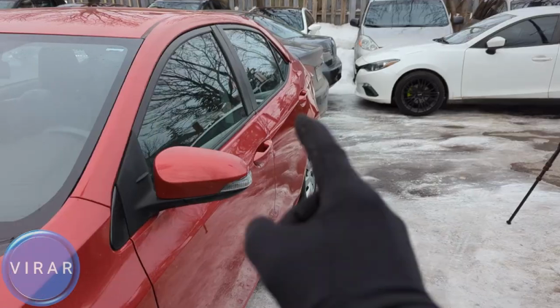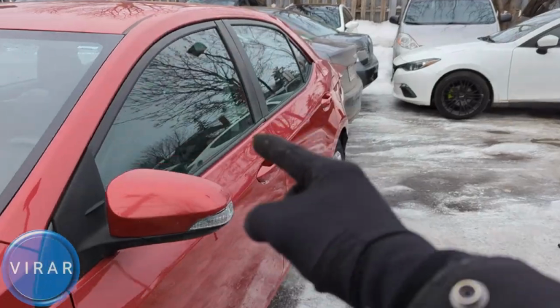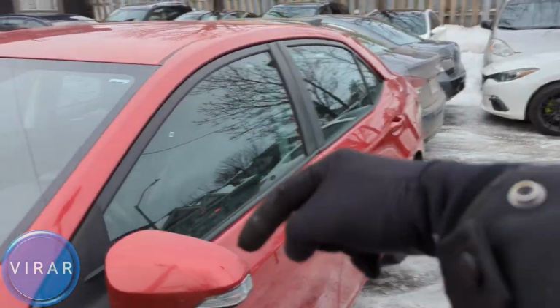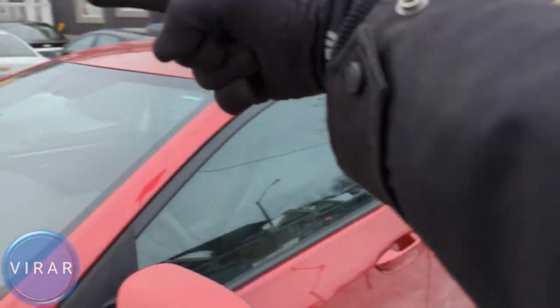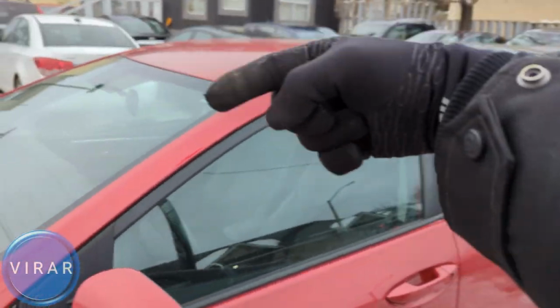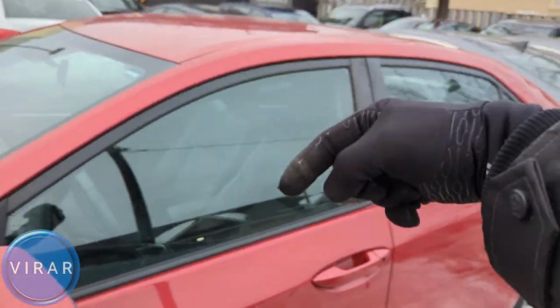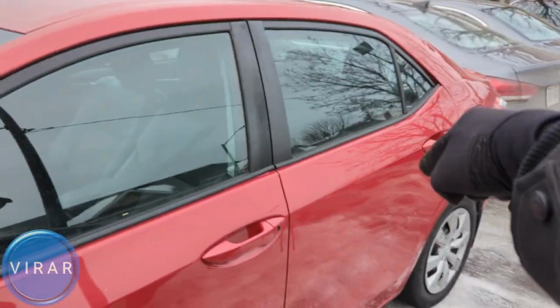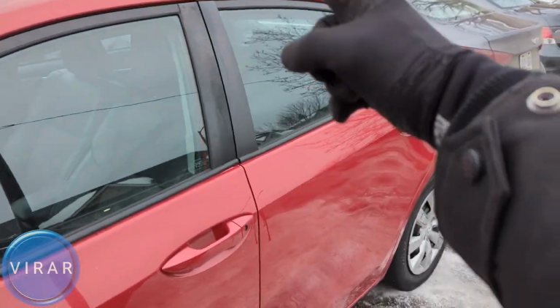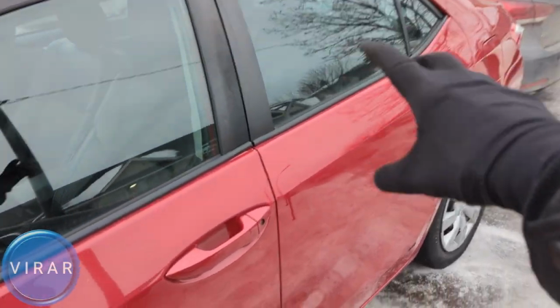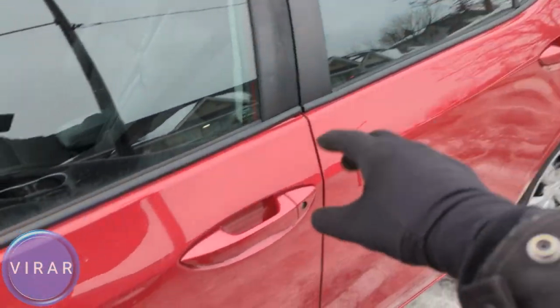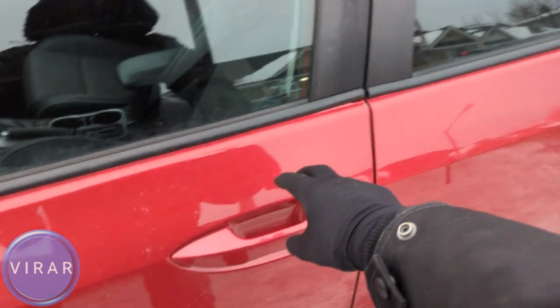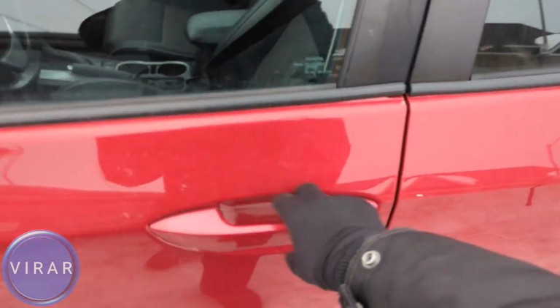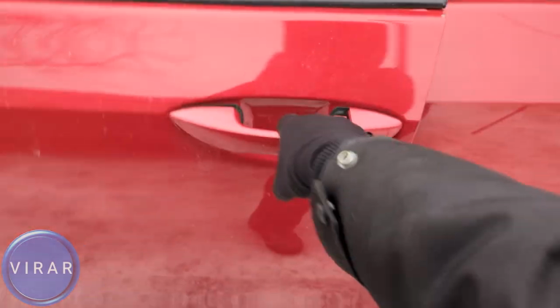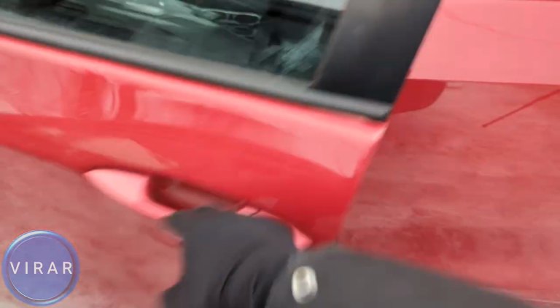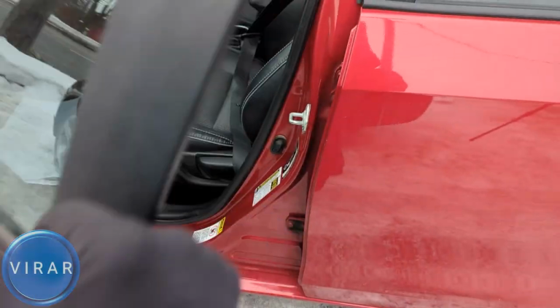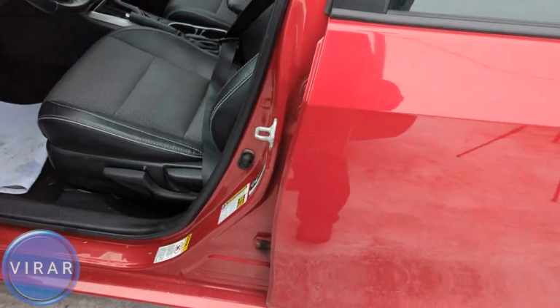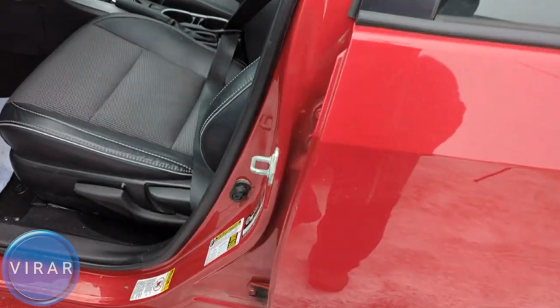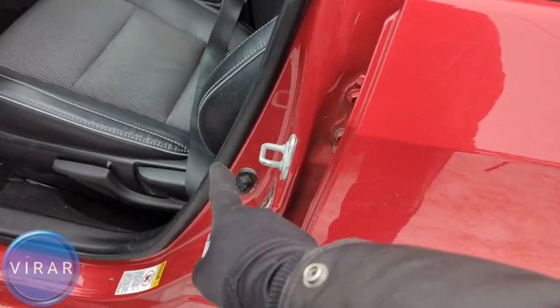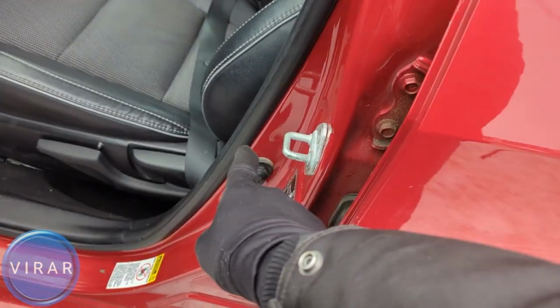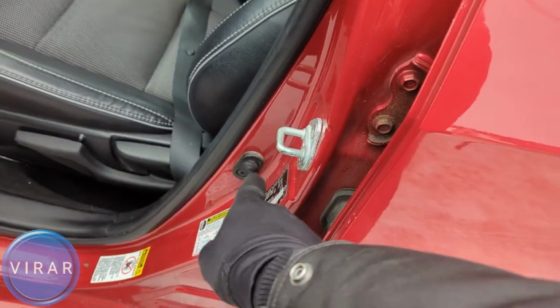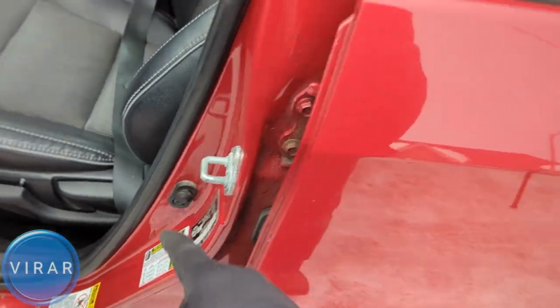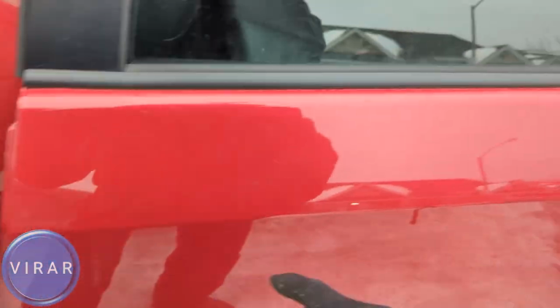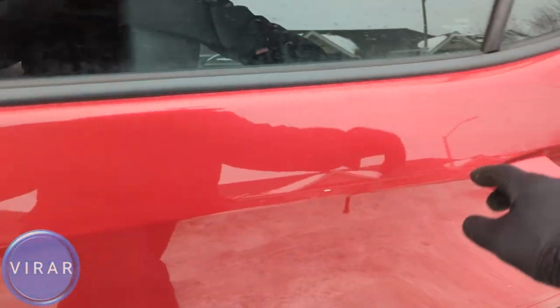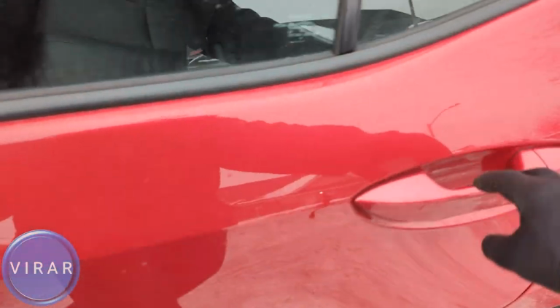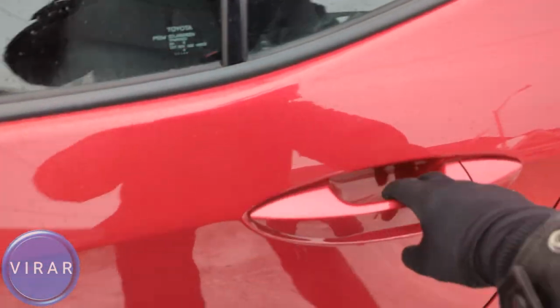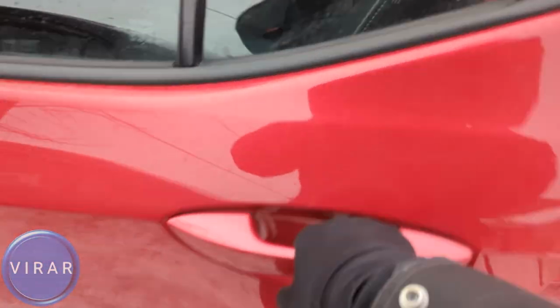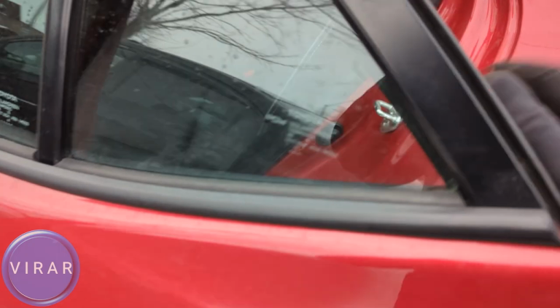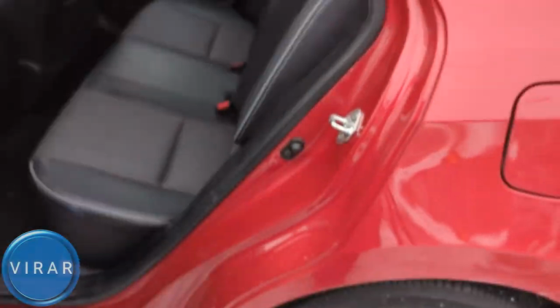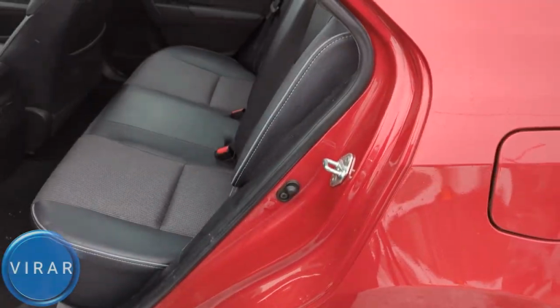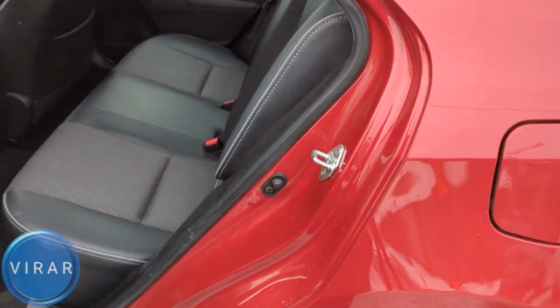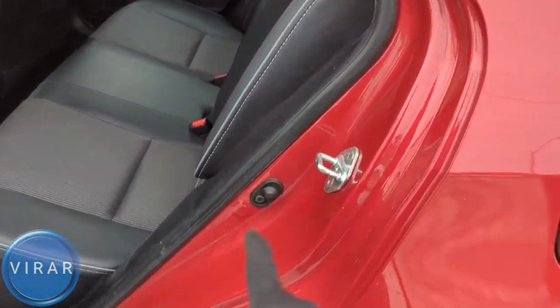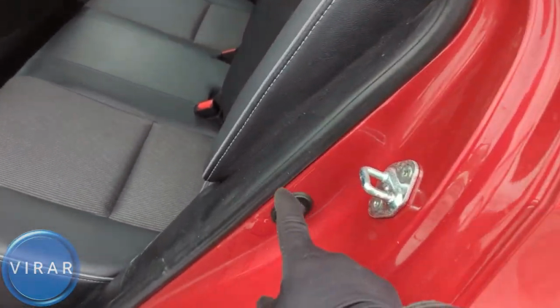Now there's one door sensor on each of the four doors. I'm just going to show you on the left side ones. For the front door, that's where the sensor is, and for the rear door, right there is where the sensor is.